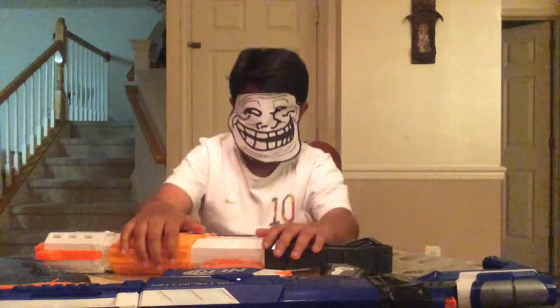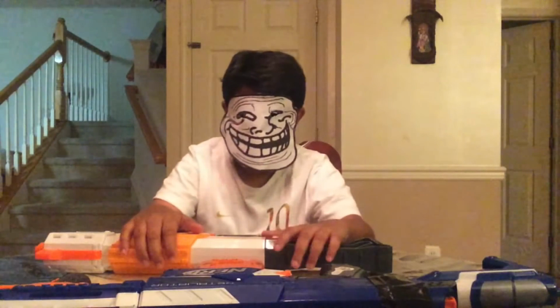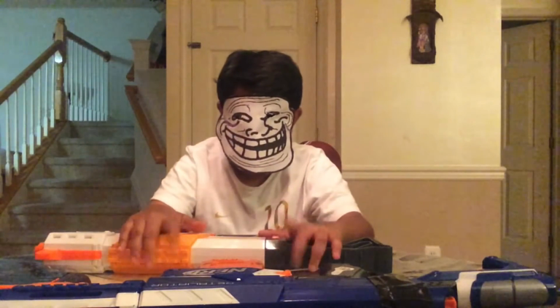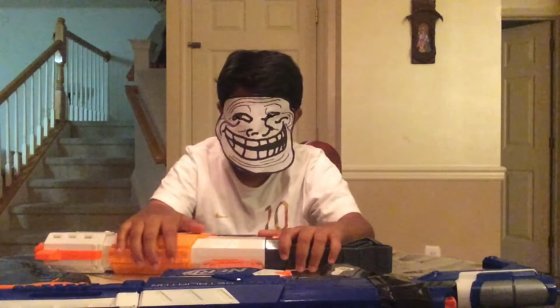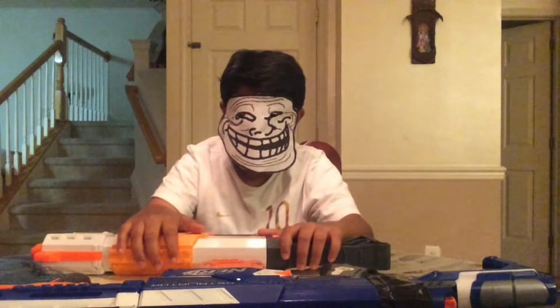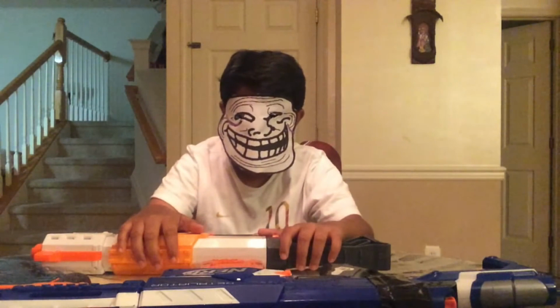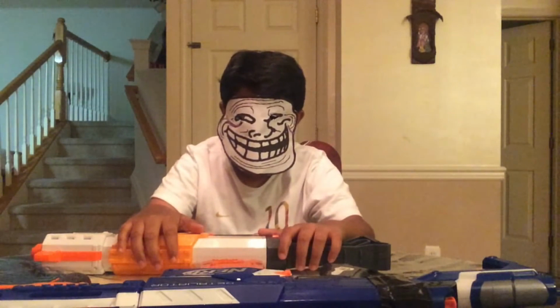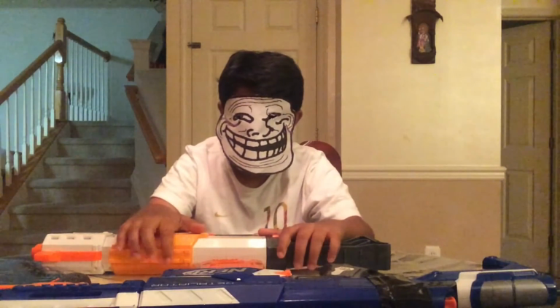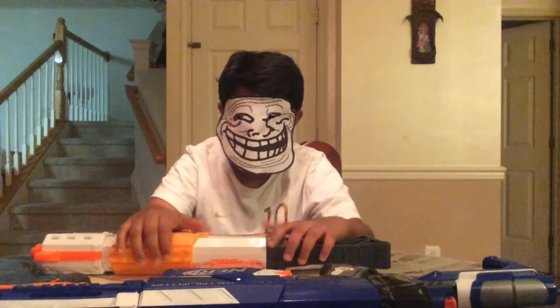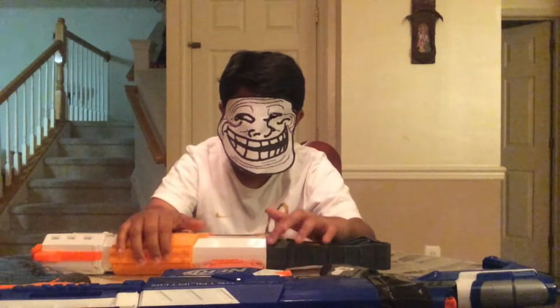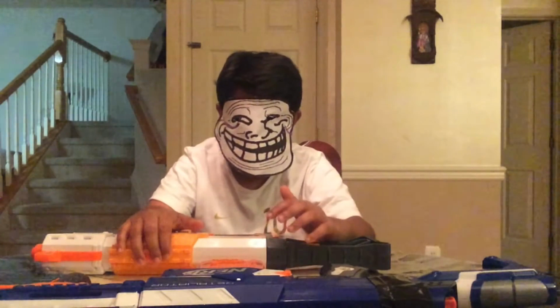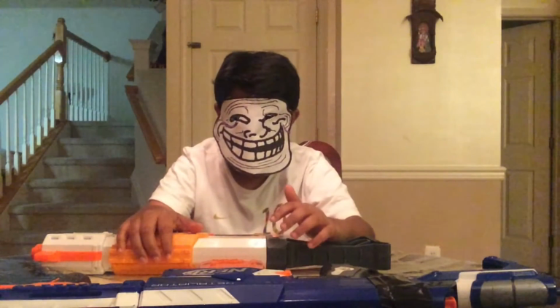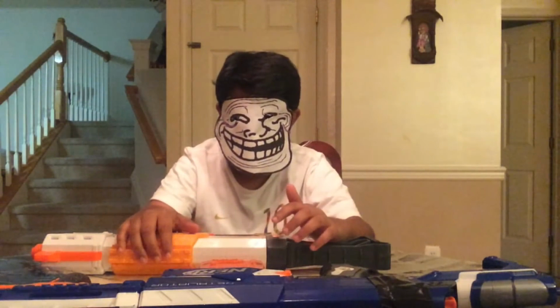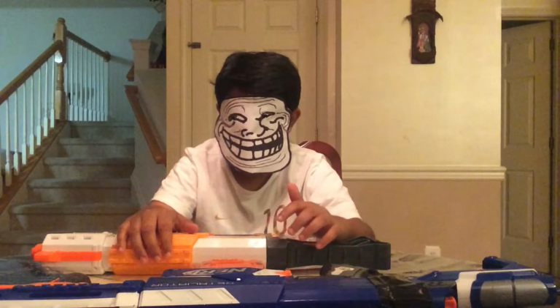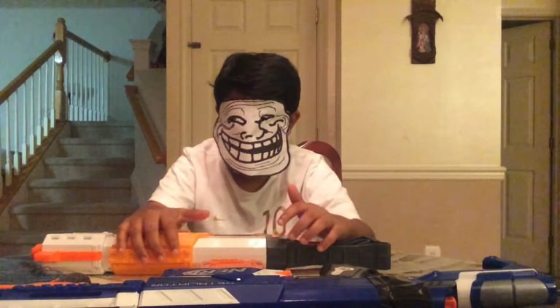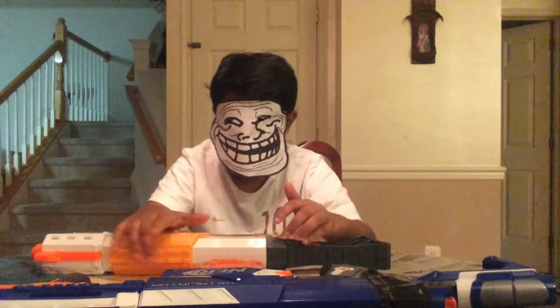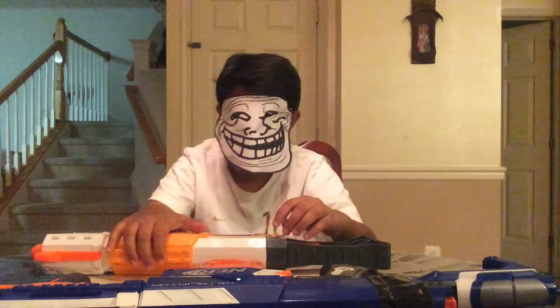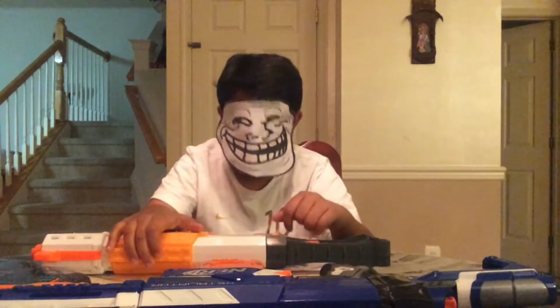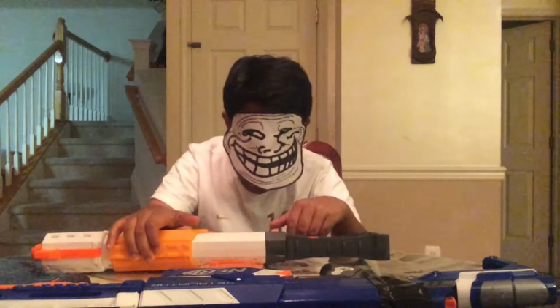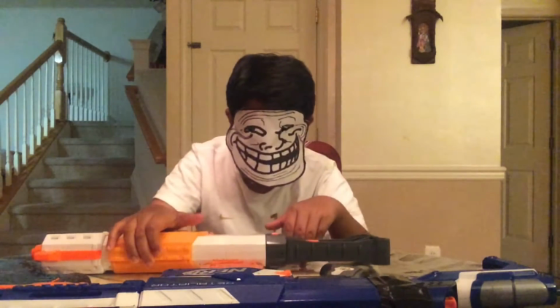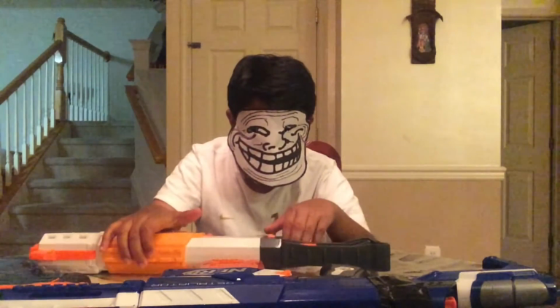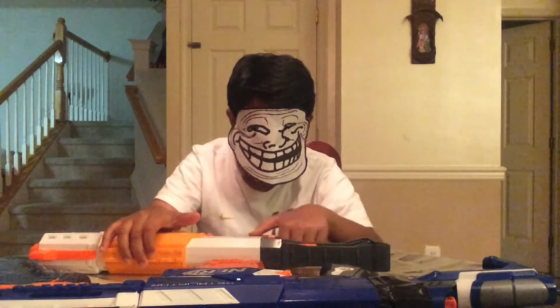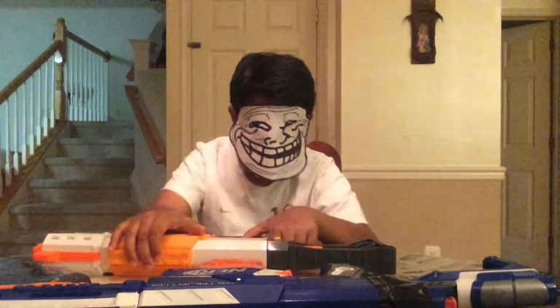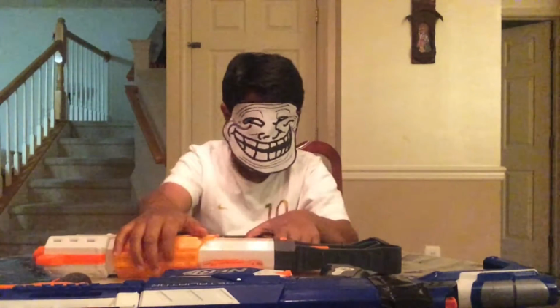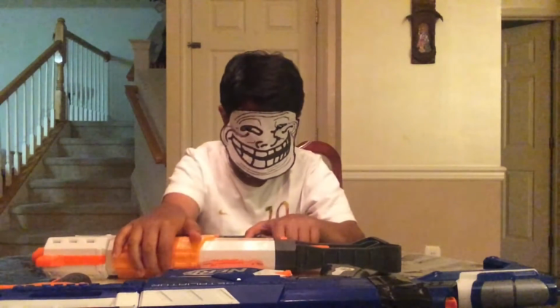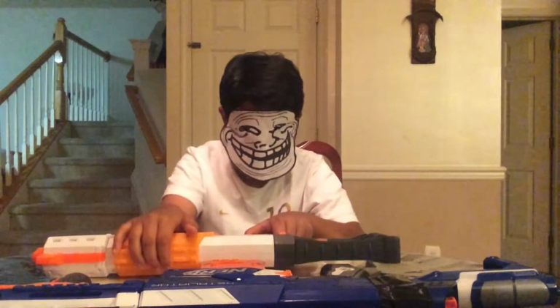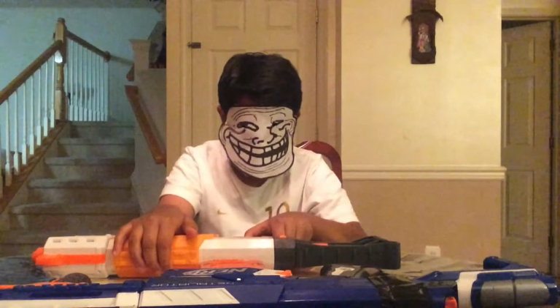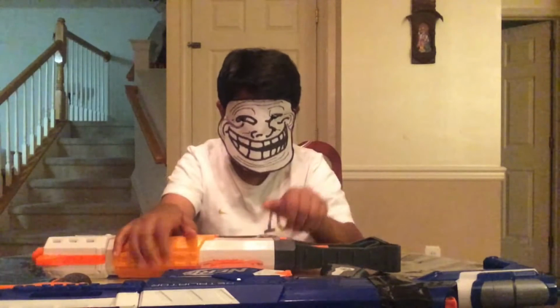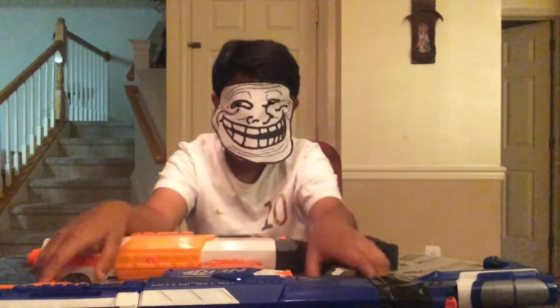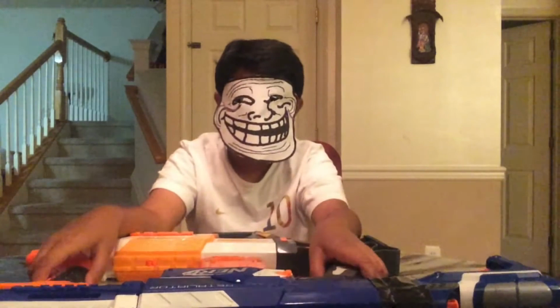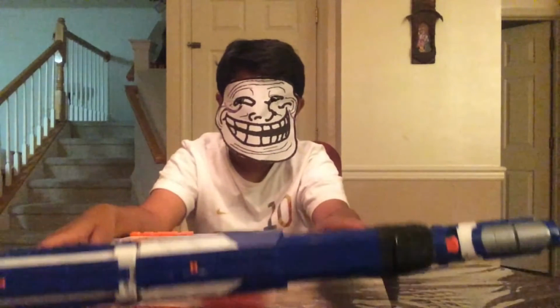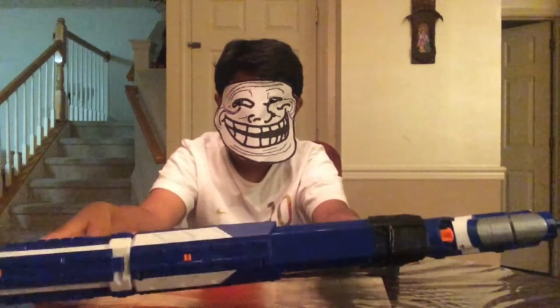What's up, it's Brick General here with another video, and today I'm going to be doing a comparison between two Nerf blasters that are pretty much alike but are different in their own ways. And you might be wondering which one you want to buy.